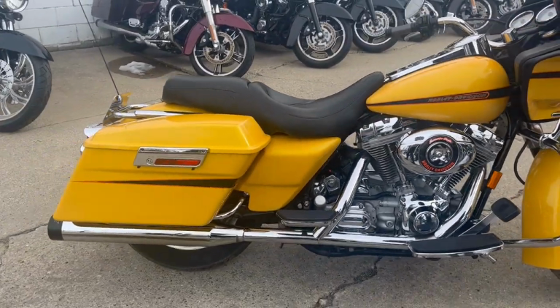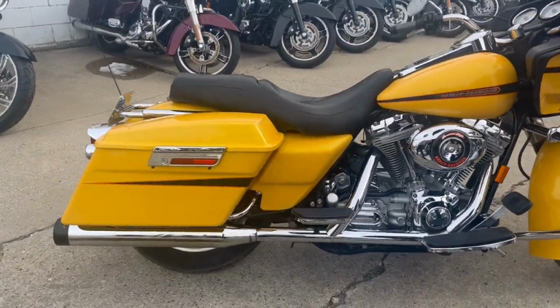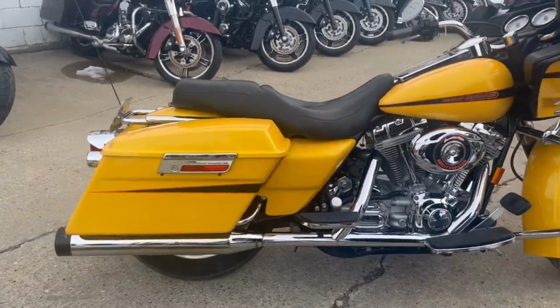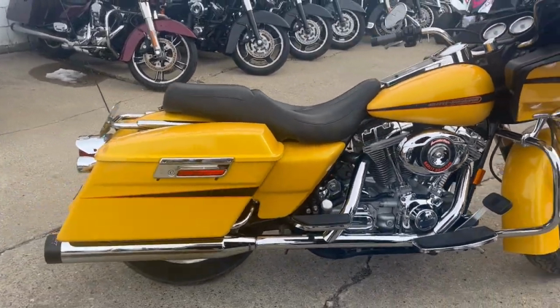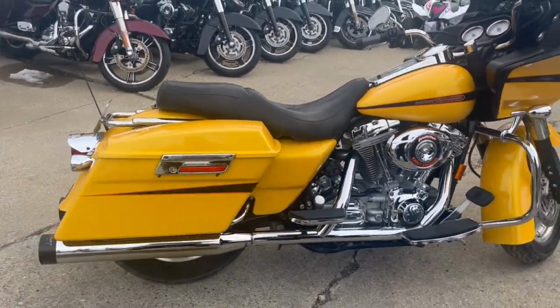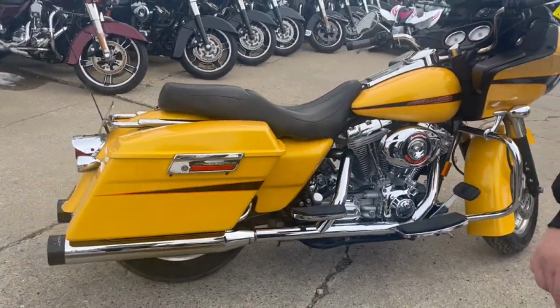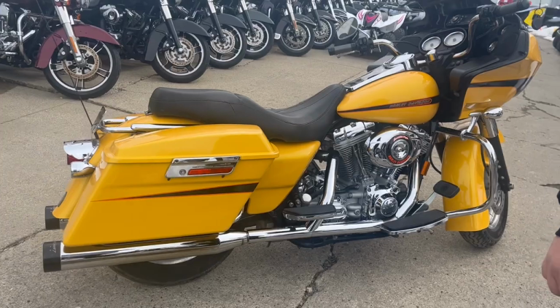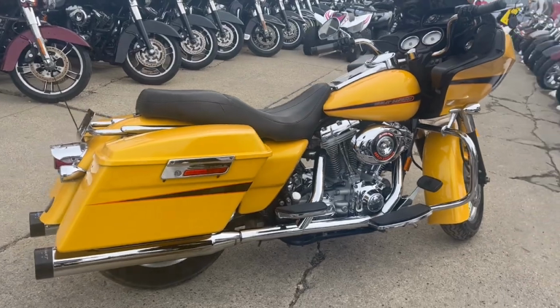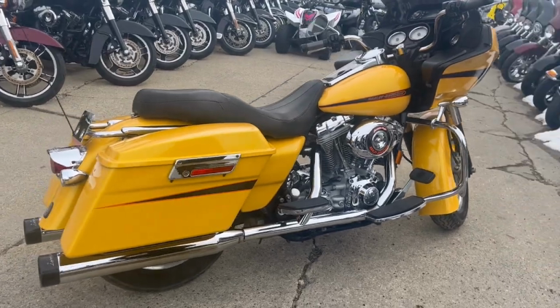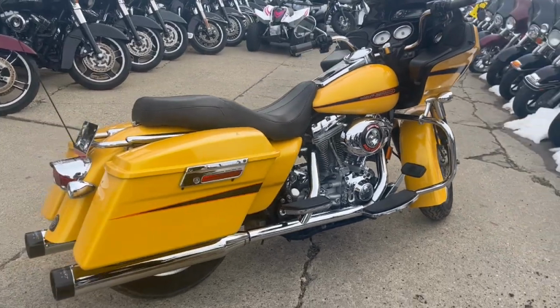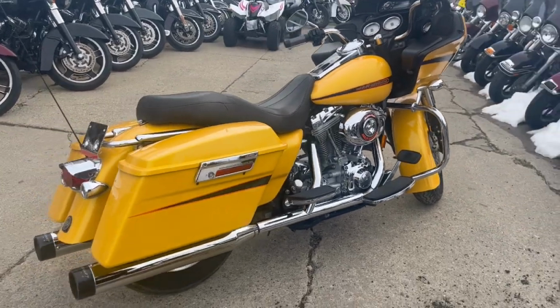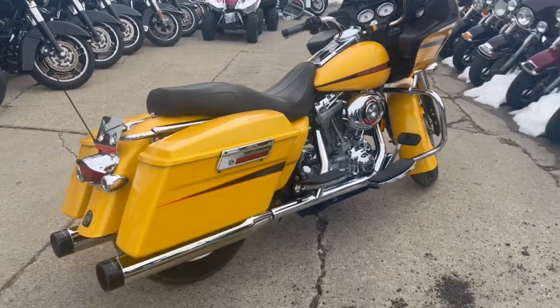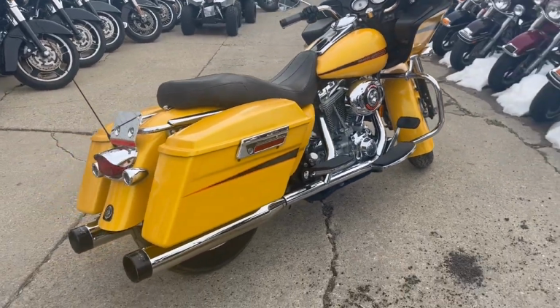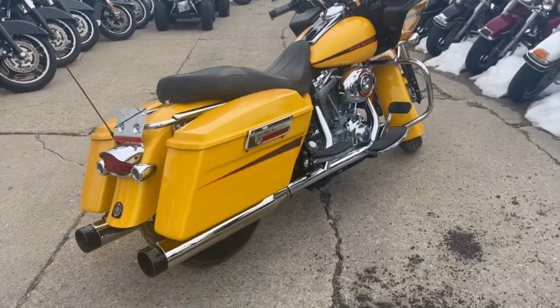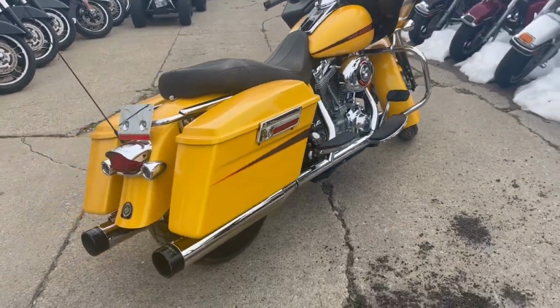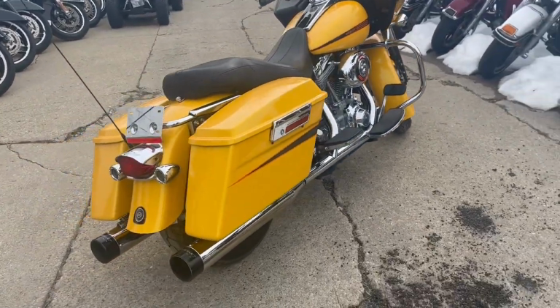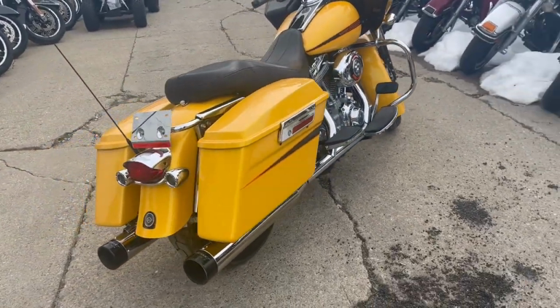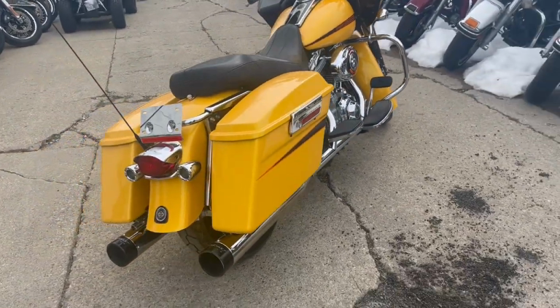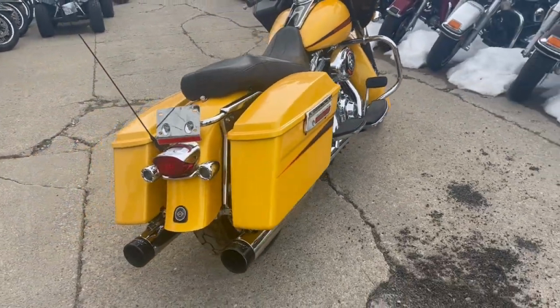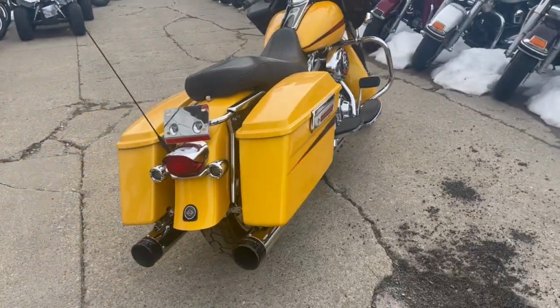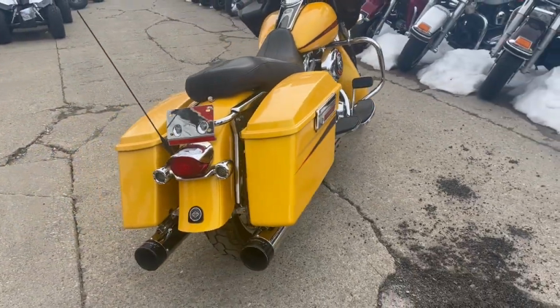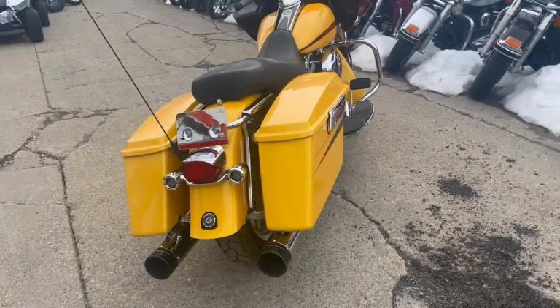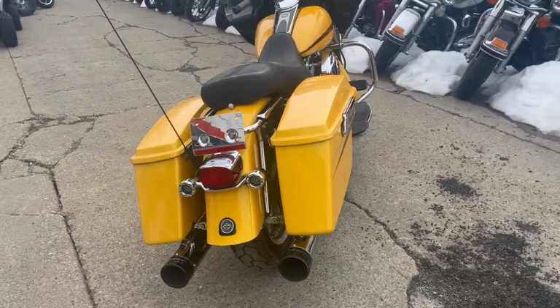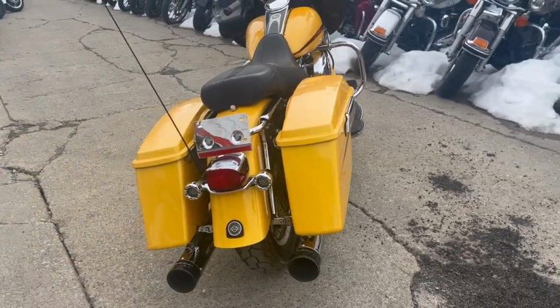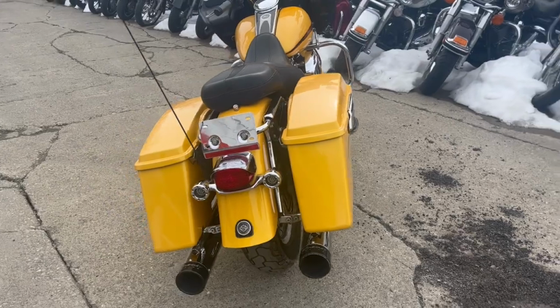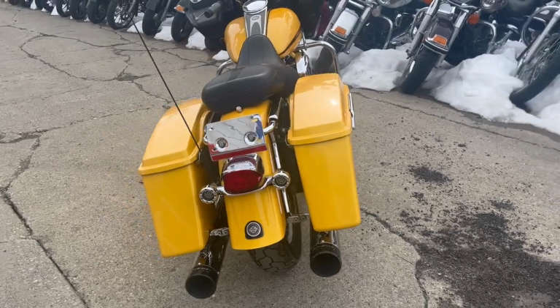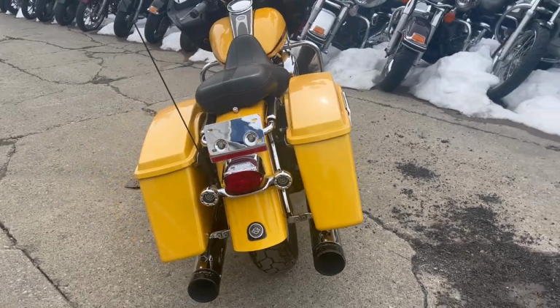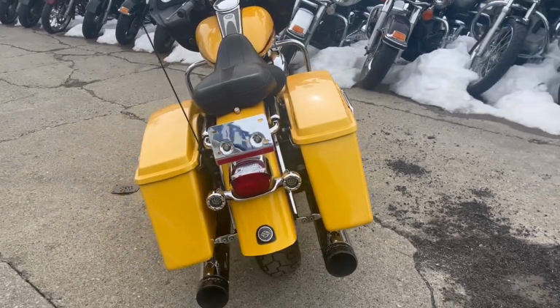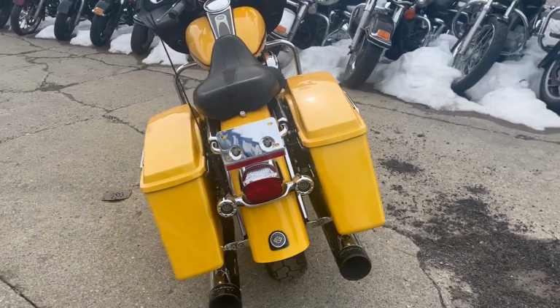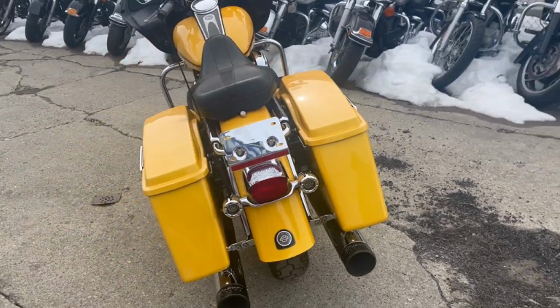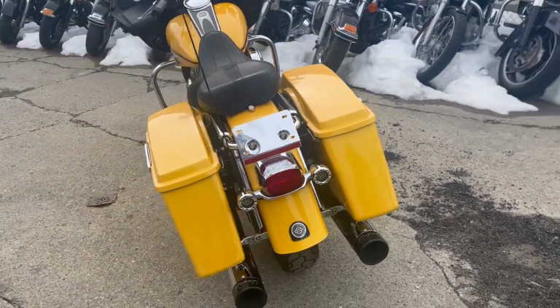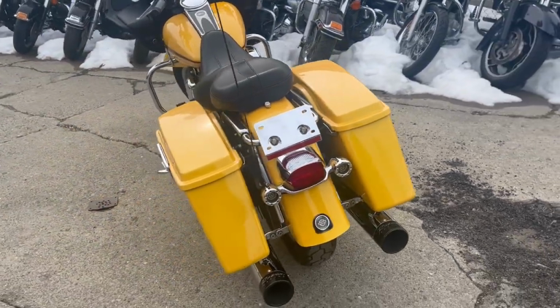Hop on this burst of sunshine and head on the open road. Crank up the tunes. Give us a call at 810-648-9500.